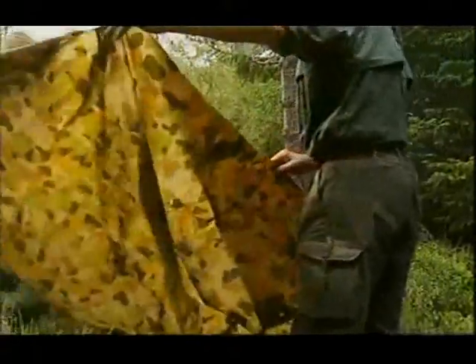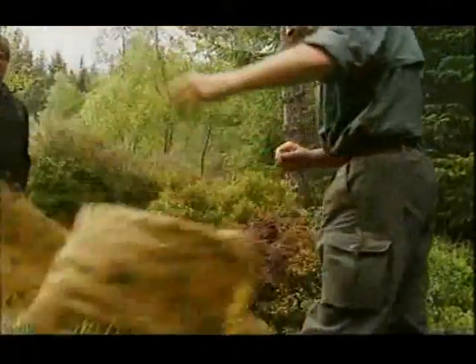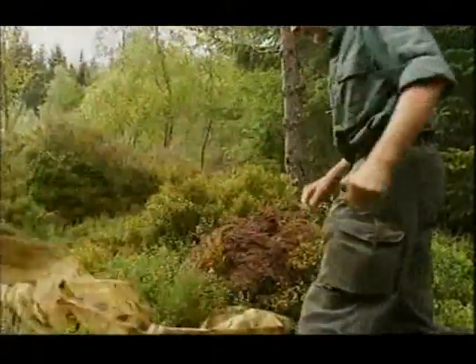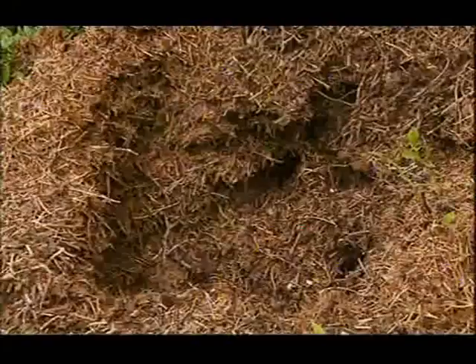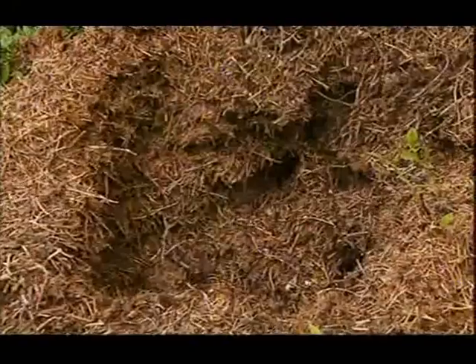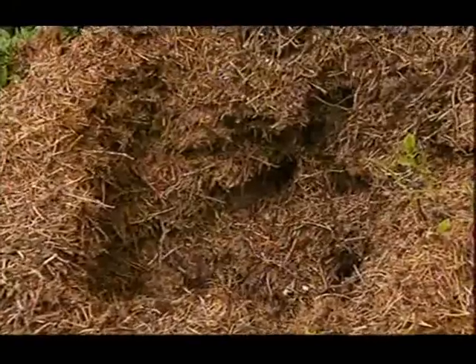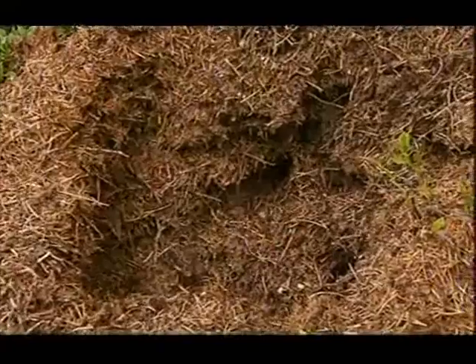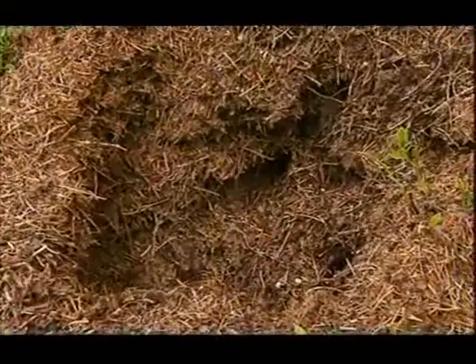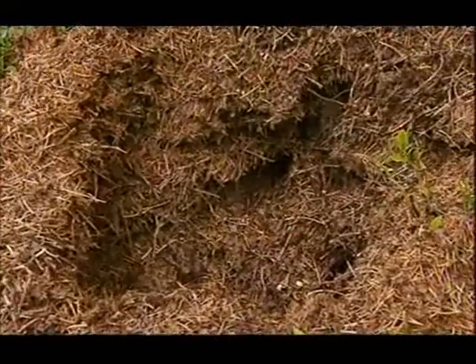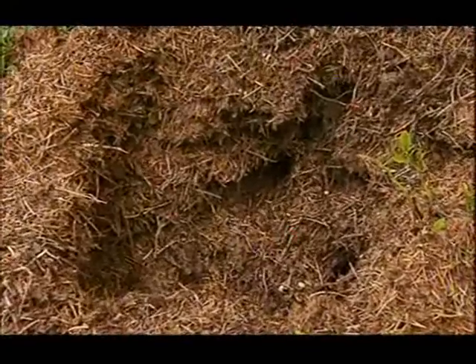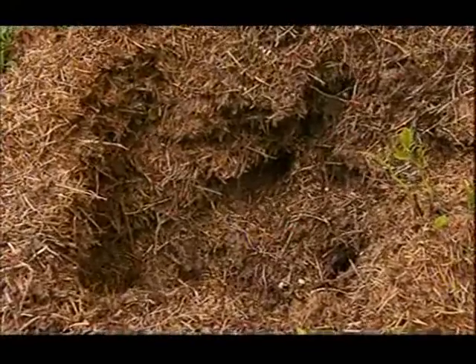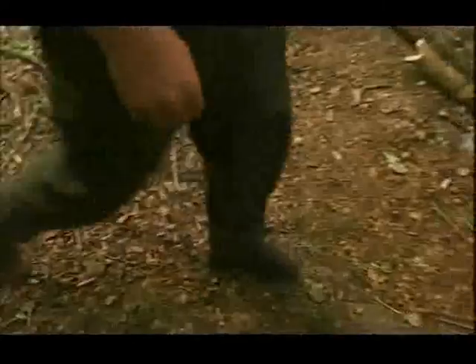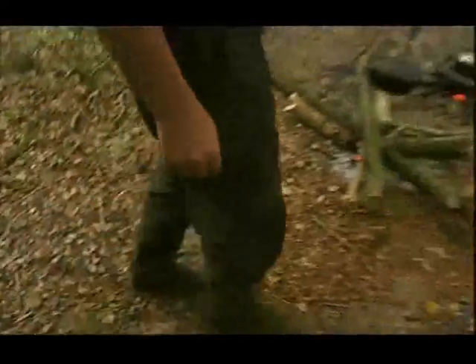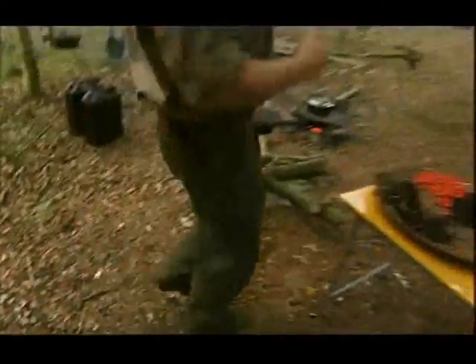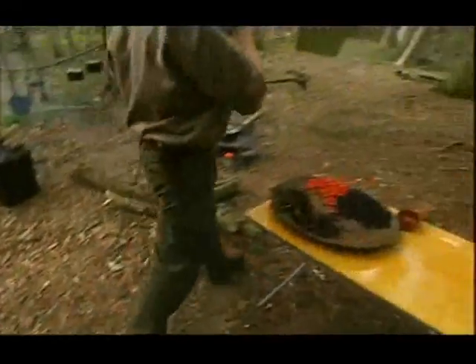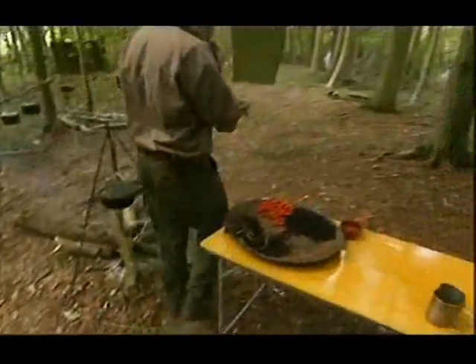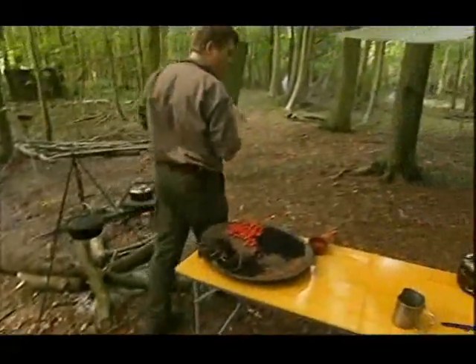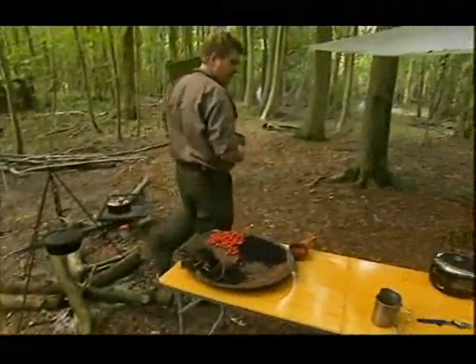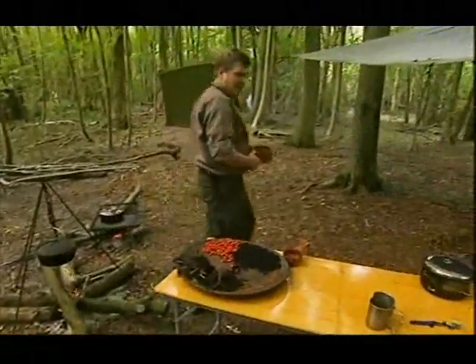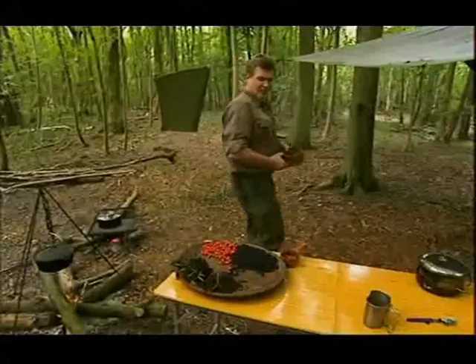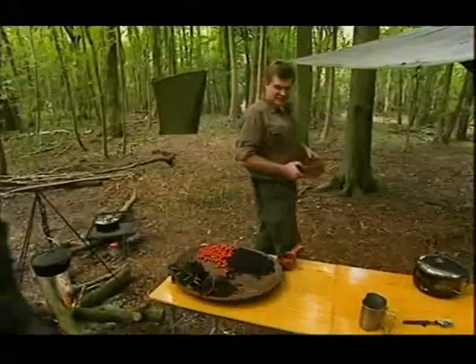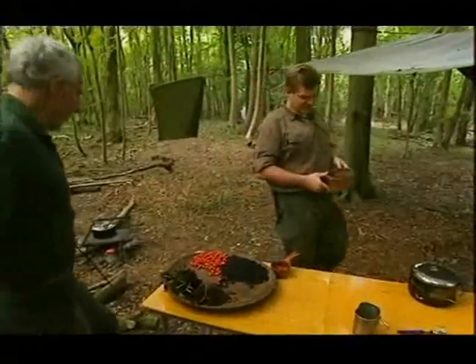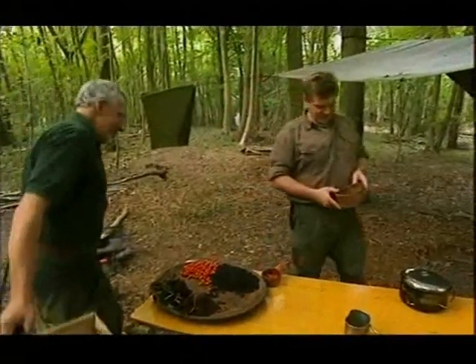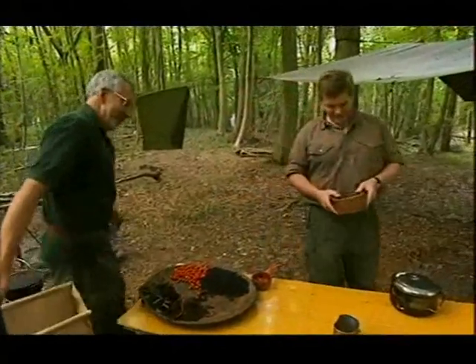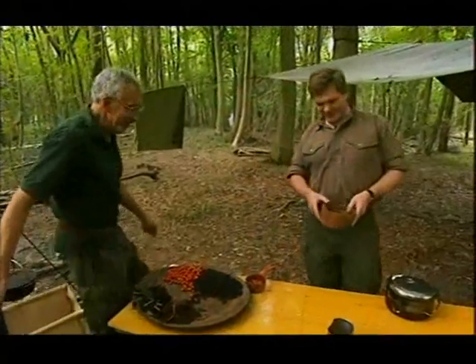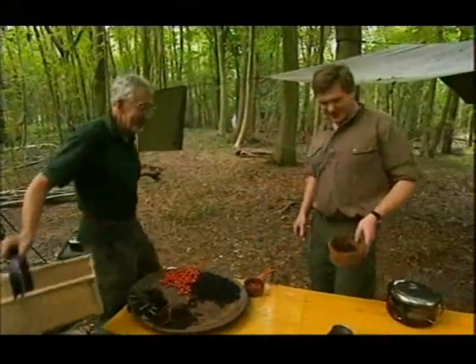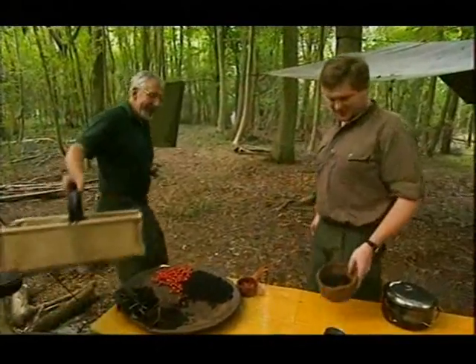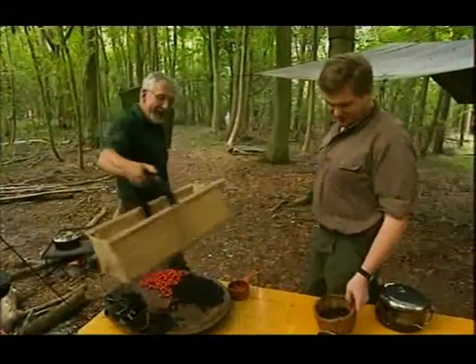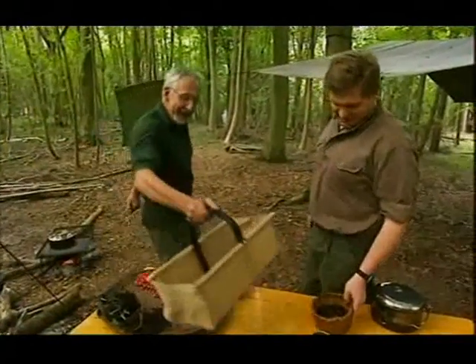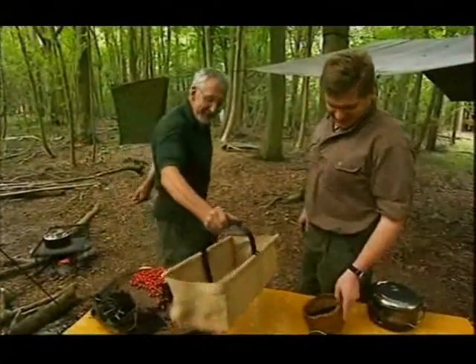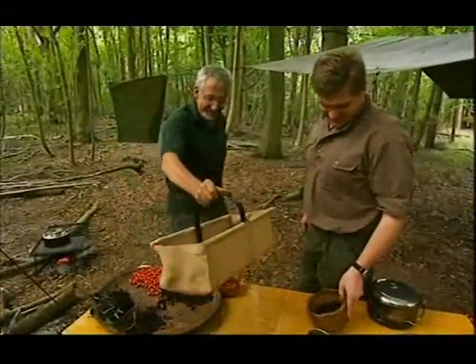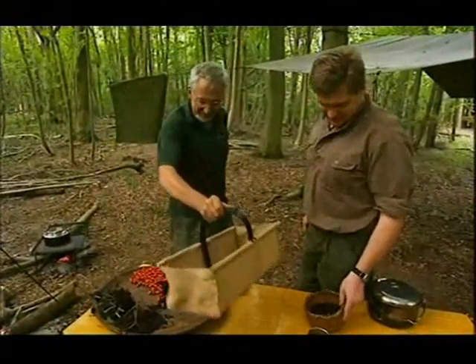So the ant harvest was disappointing, but we're on song with the berries. Oh Gordon, that really is a remarkable harvest. We've done pretty well, haven't we? Amazingly well. Good array of these.